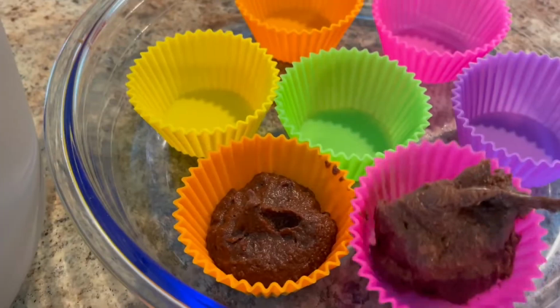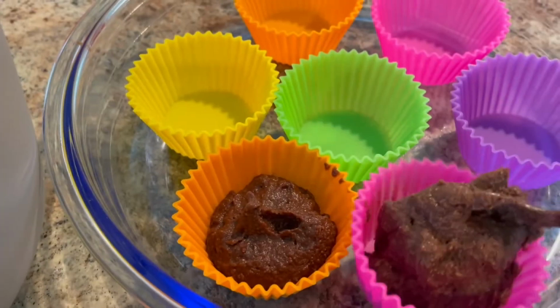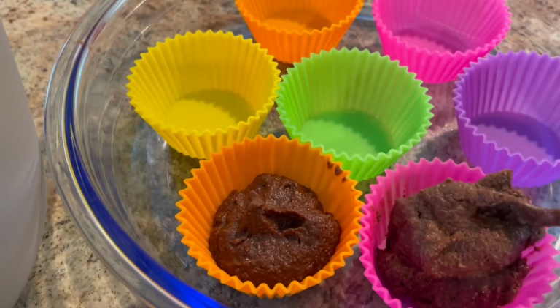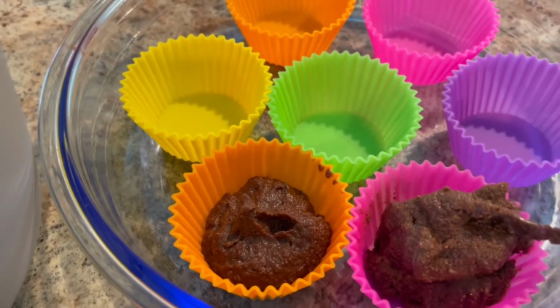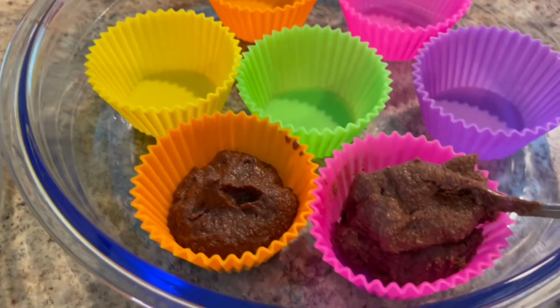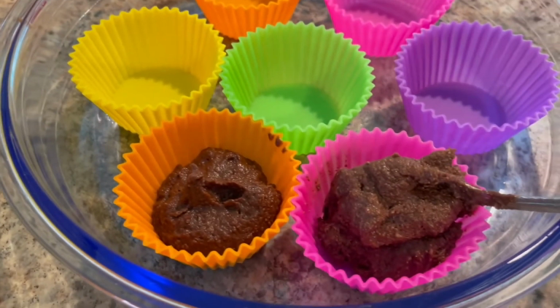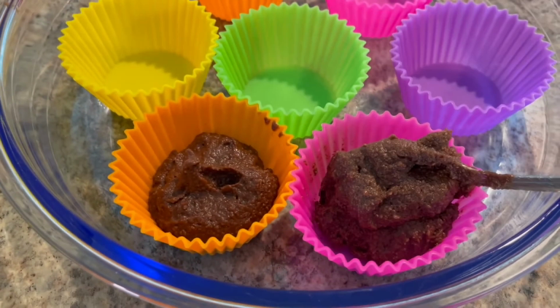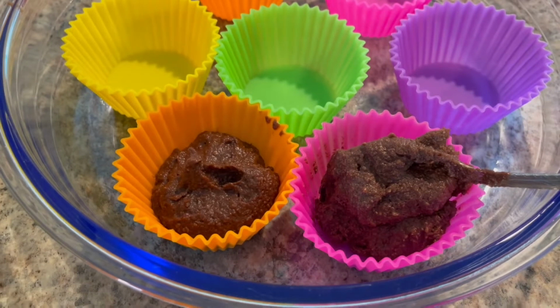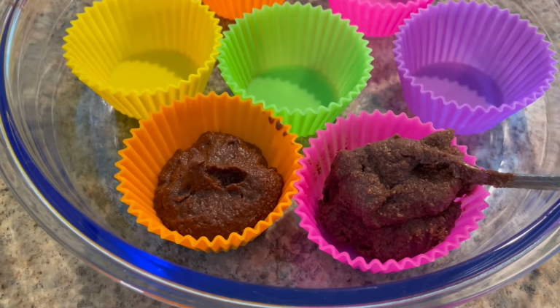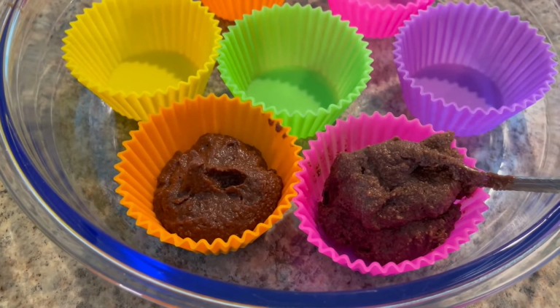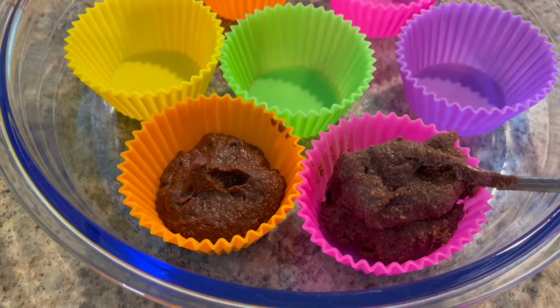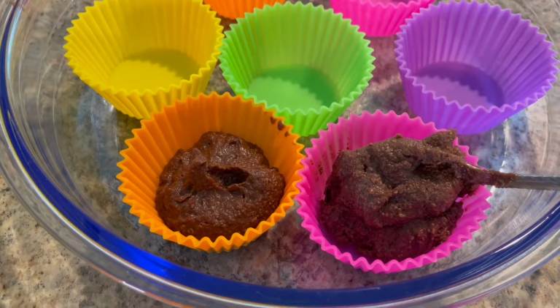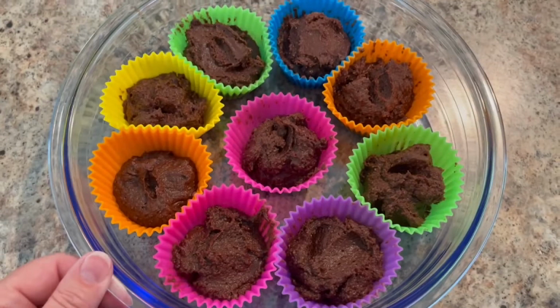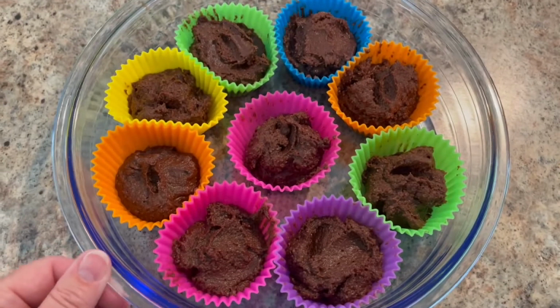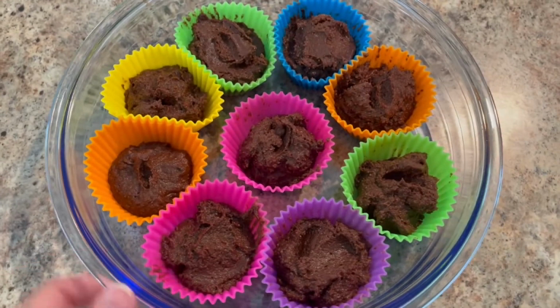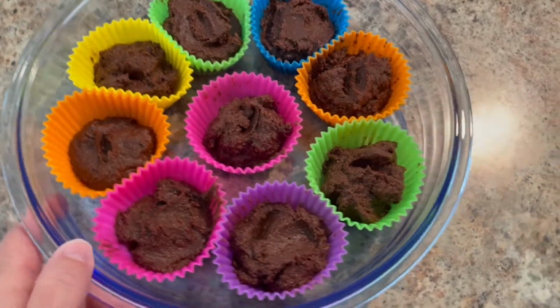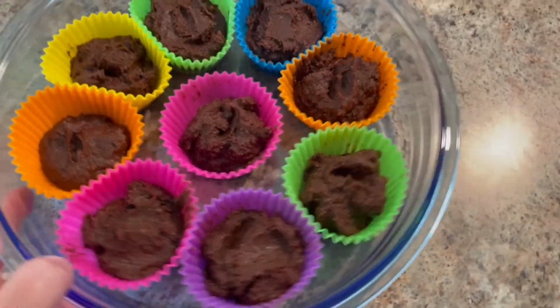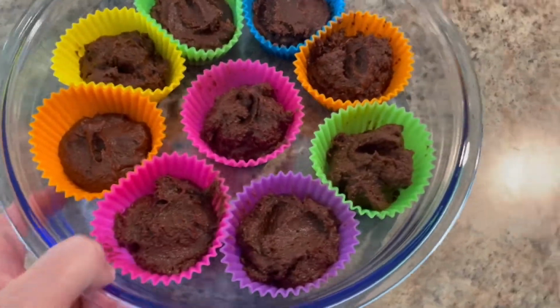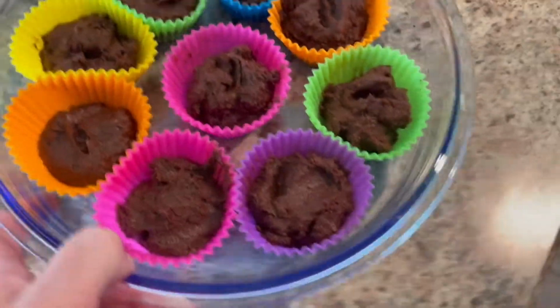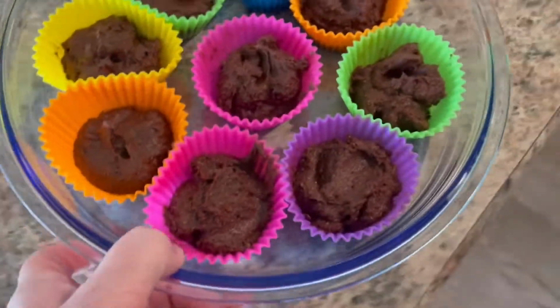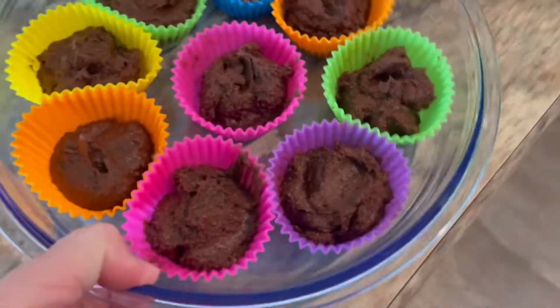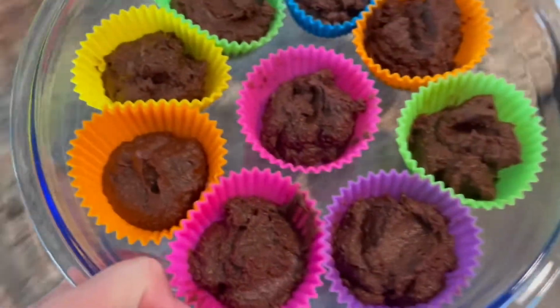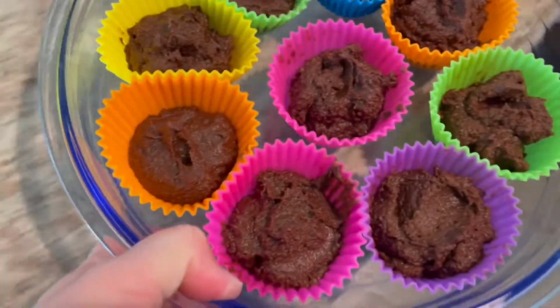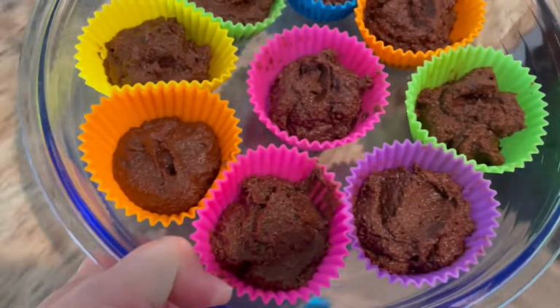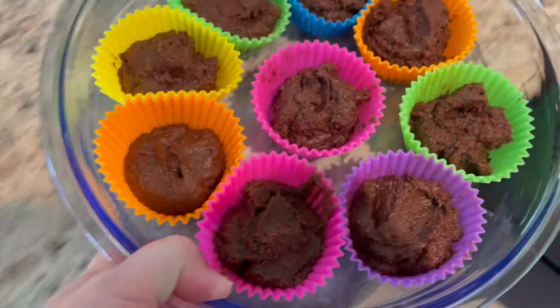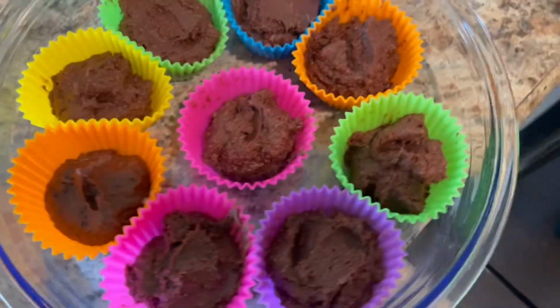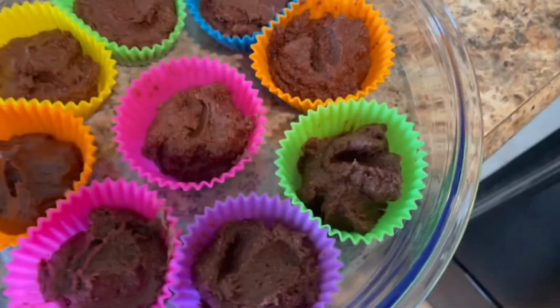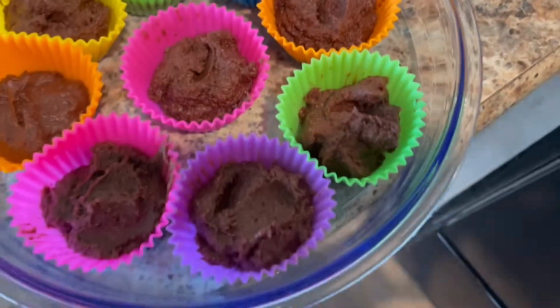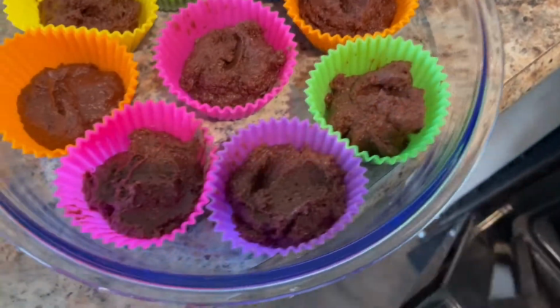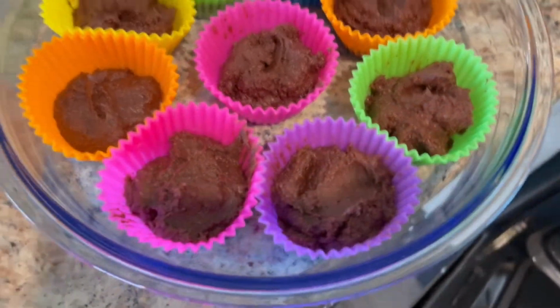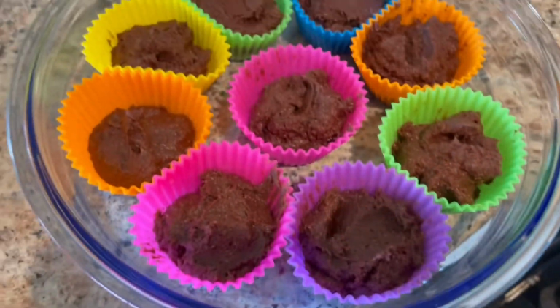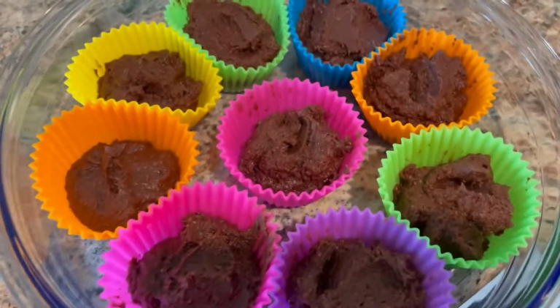It smells like brownie mix — hopefully it tastes like brownie mix. Brownie bites going in the oven. We'll see how these come out — keto brownie bites.